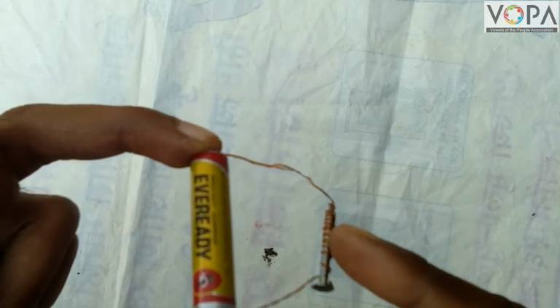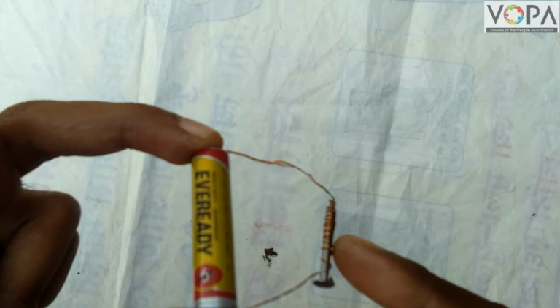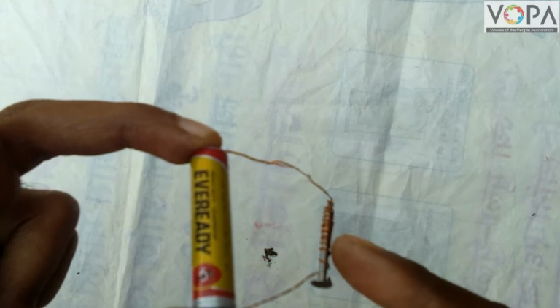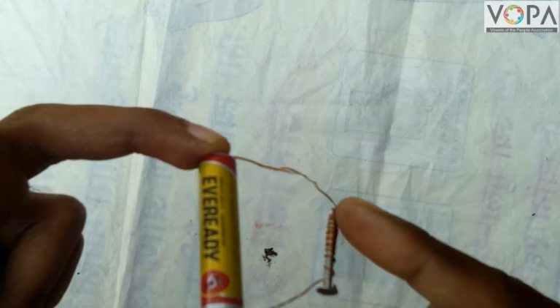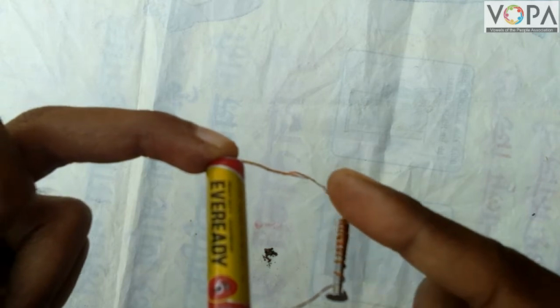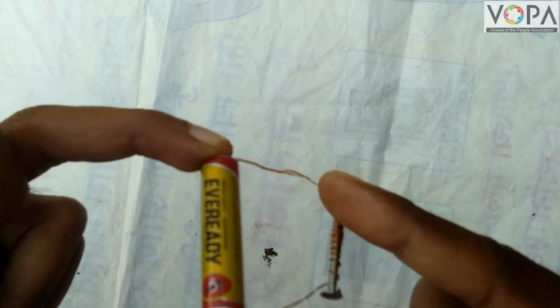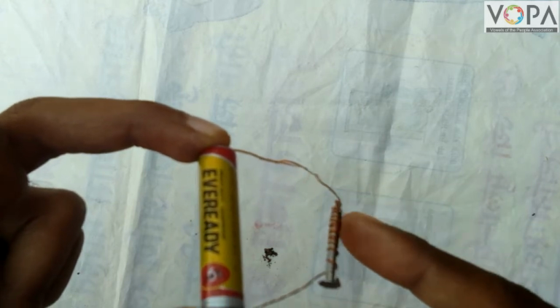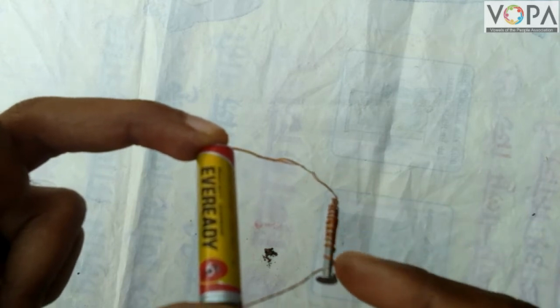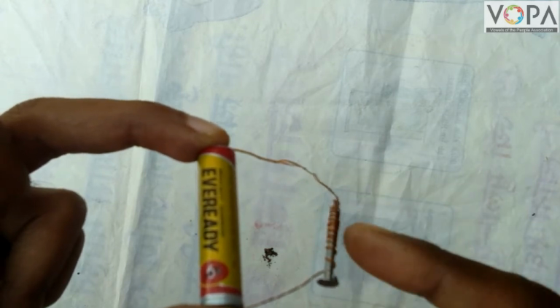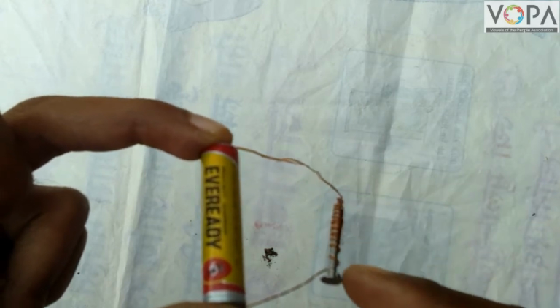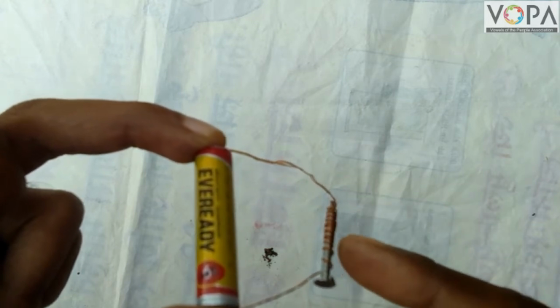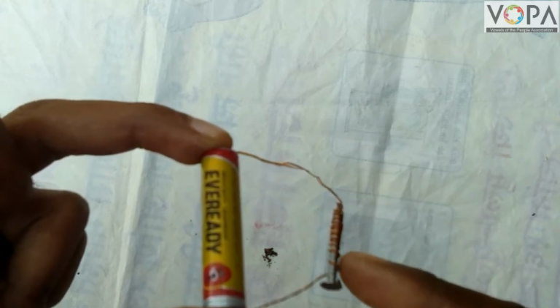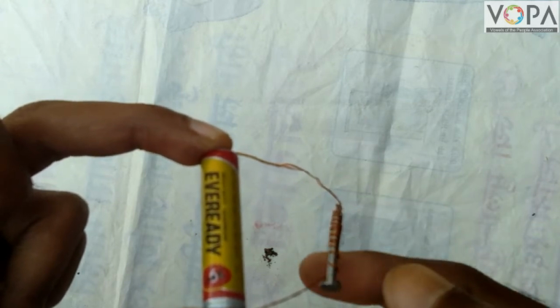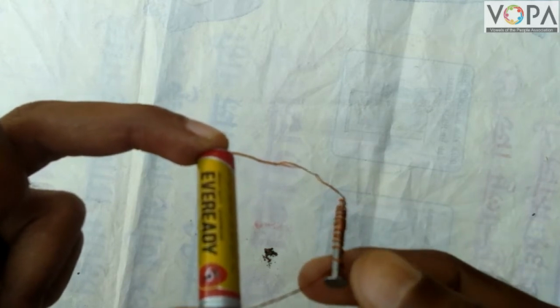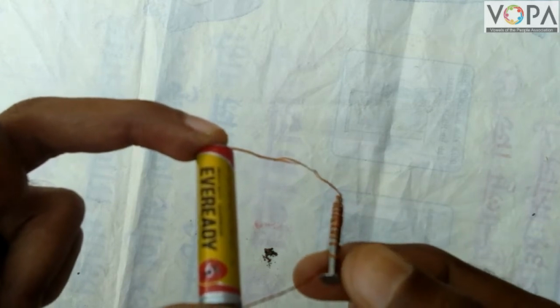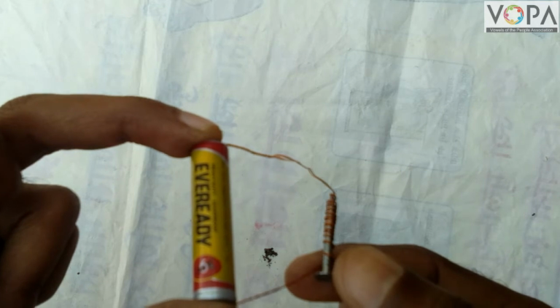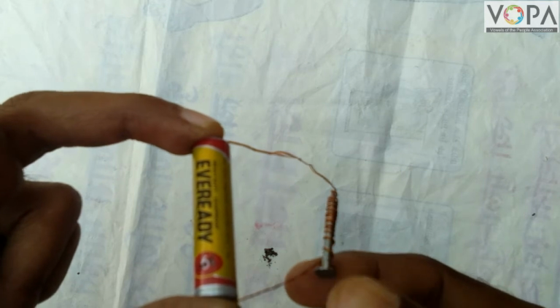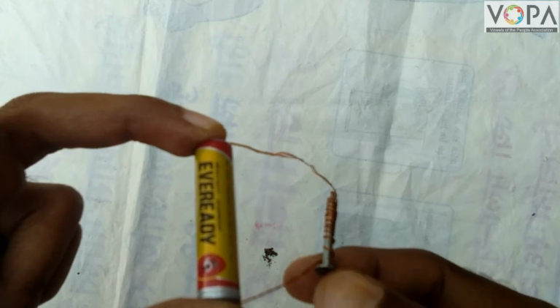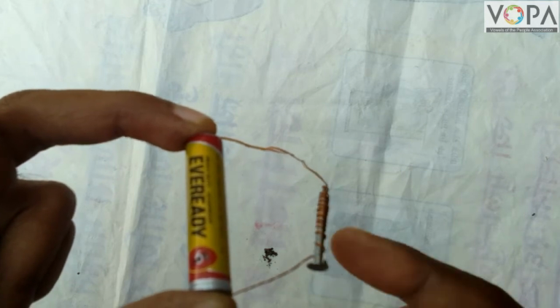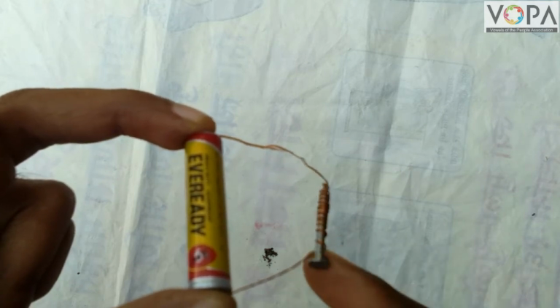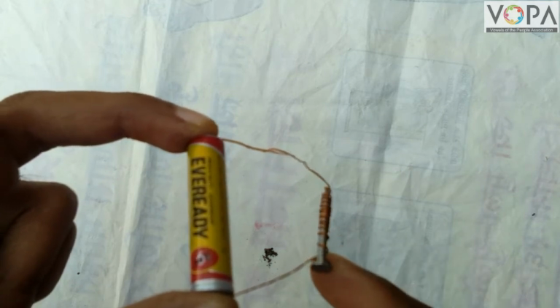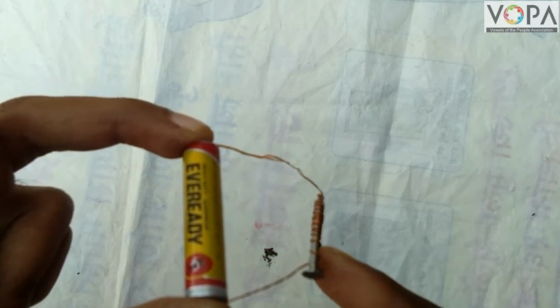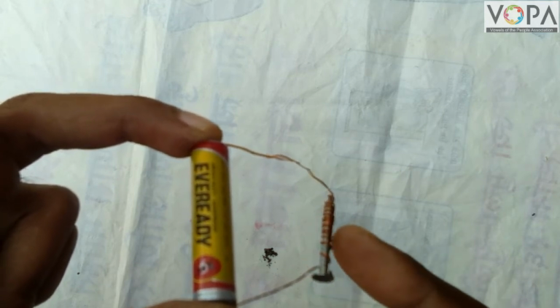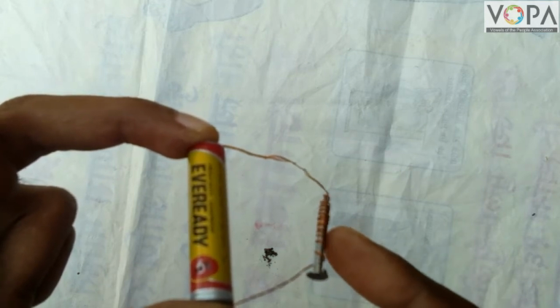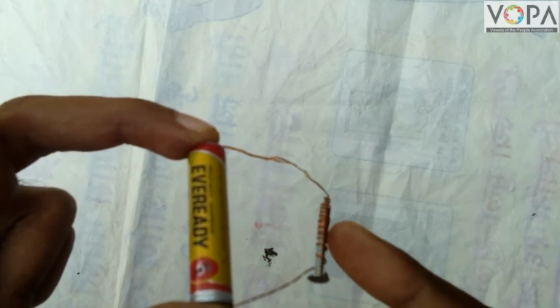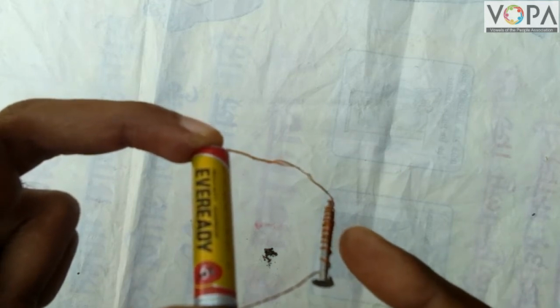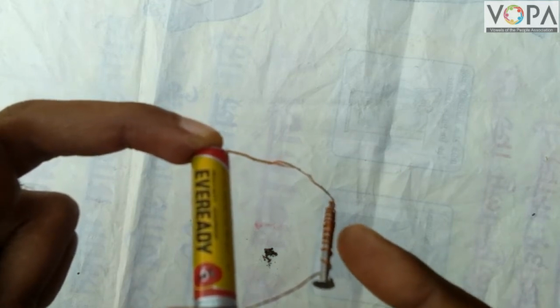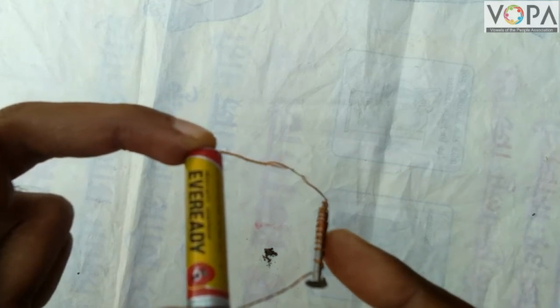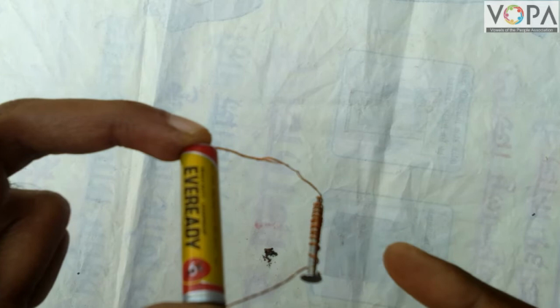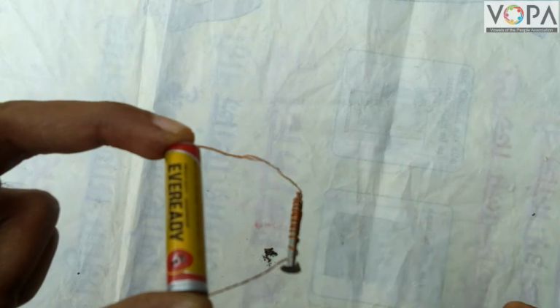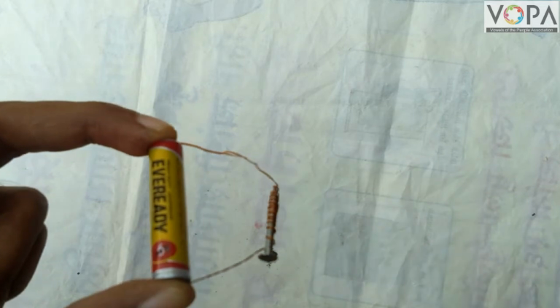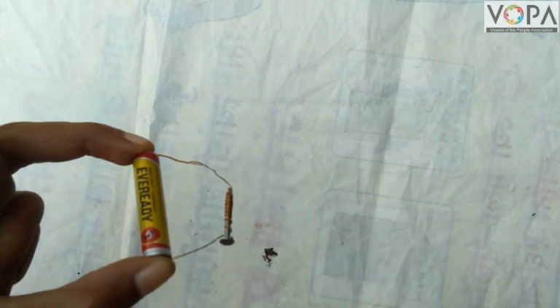The copper wire is wound around the nail, and that is why magnetism is created in this iron nail. This type of magnet is called an electromagnet.